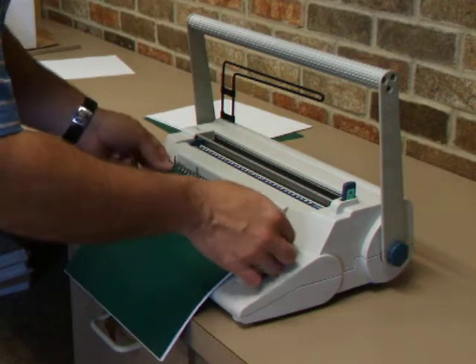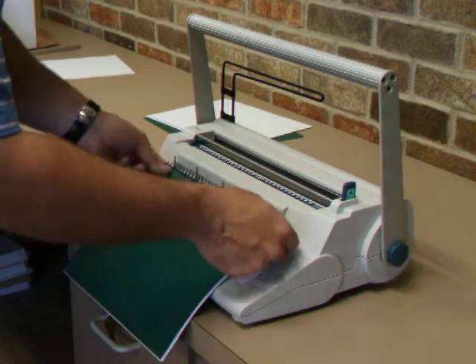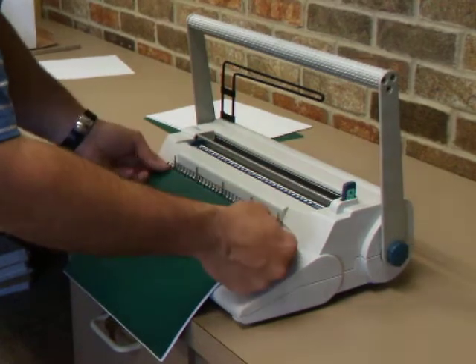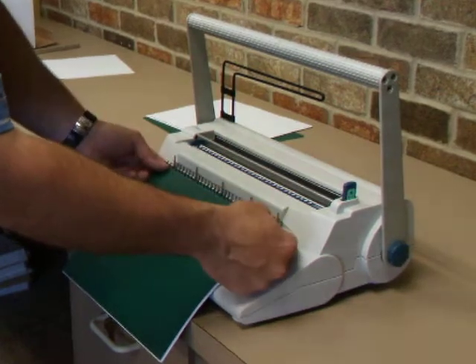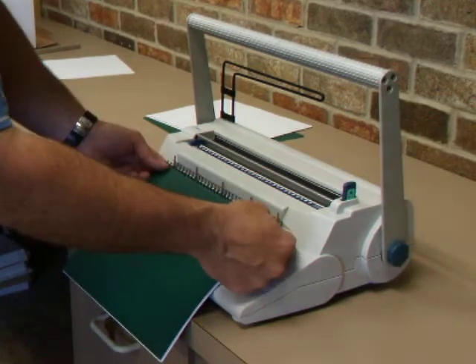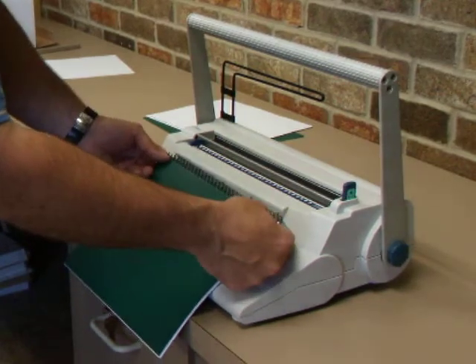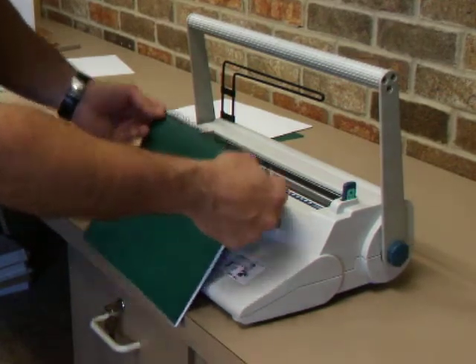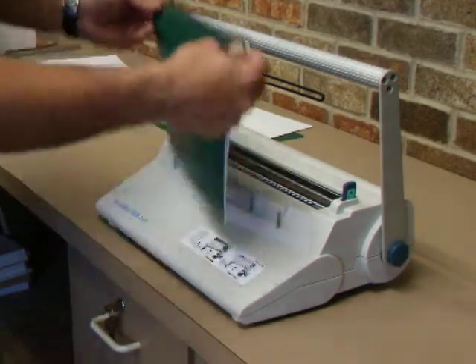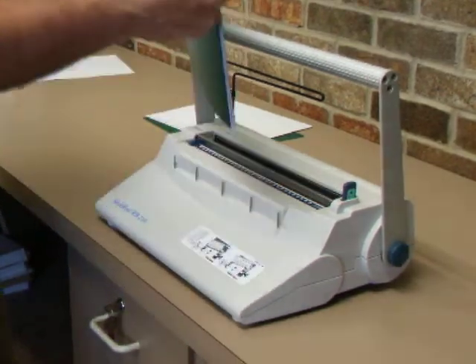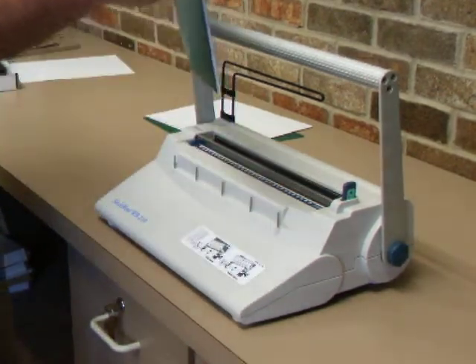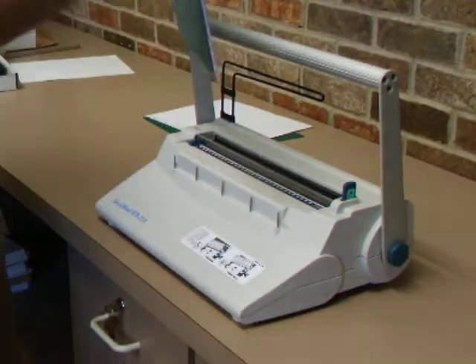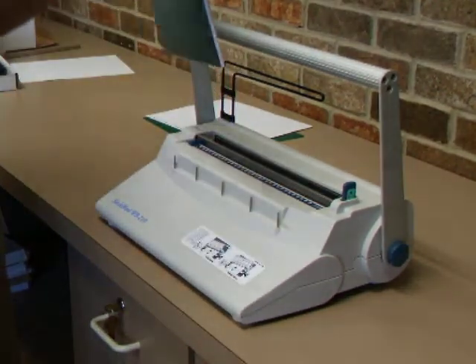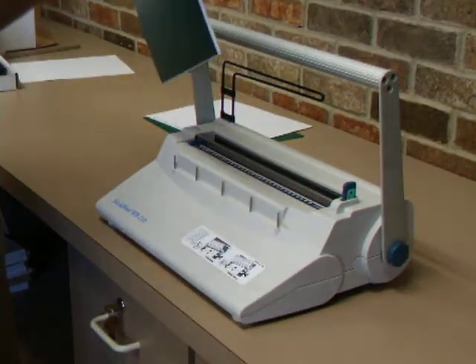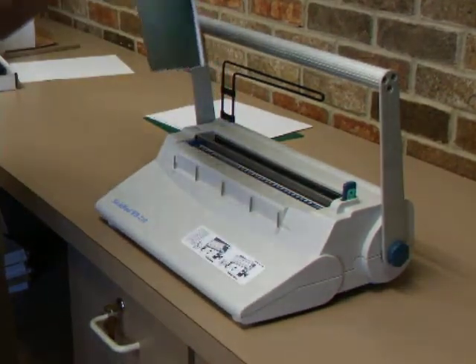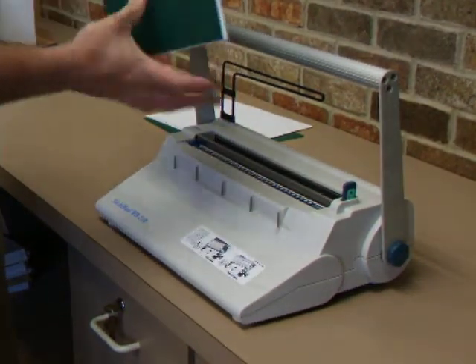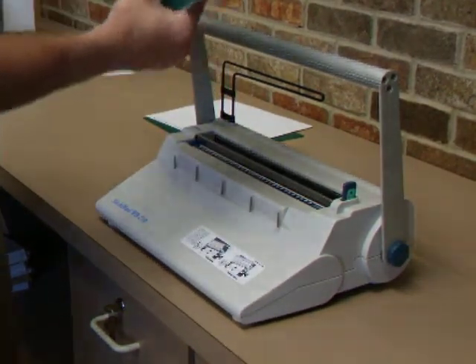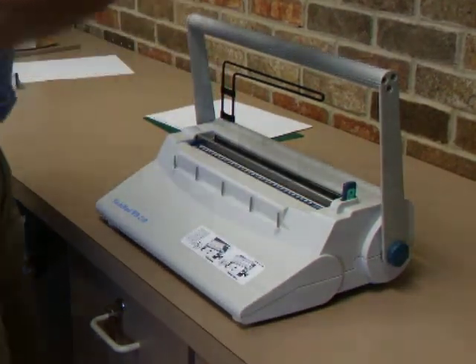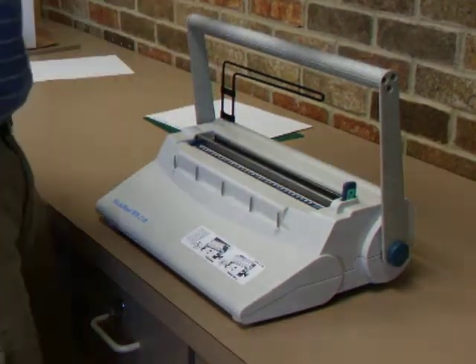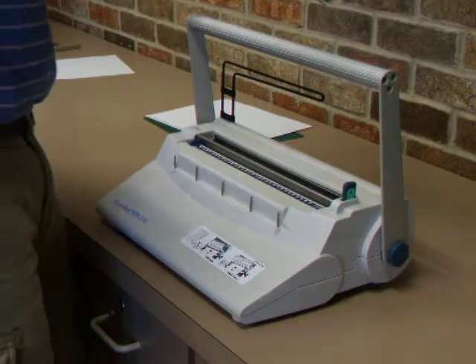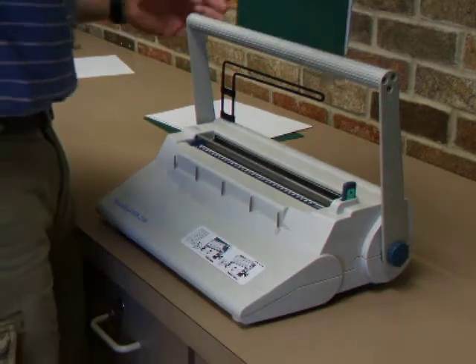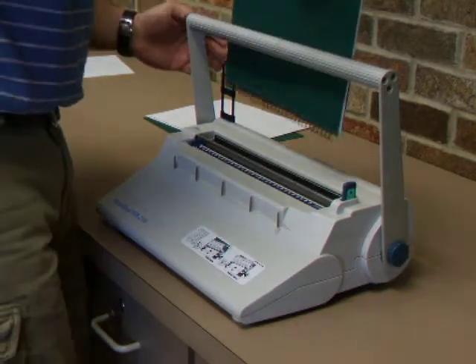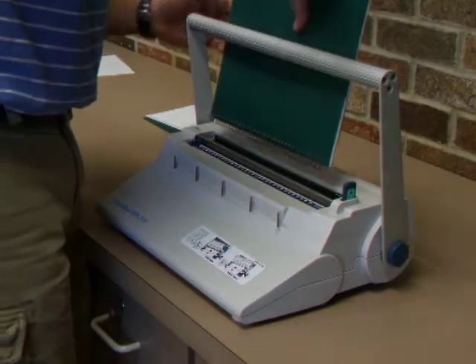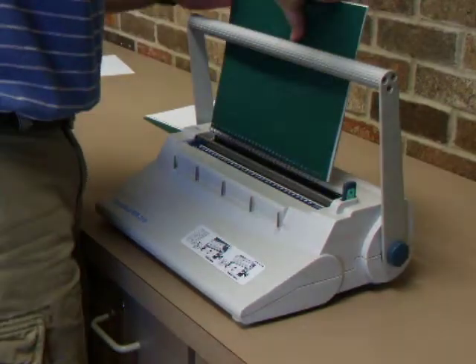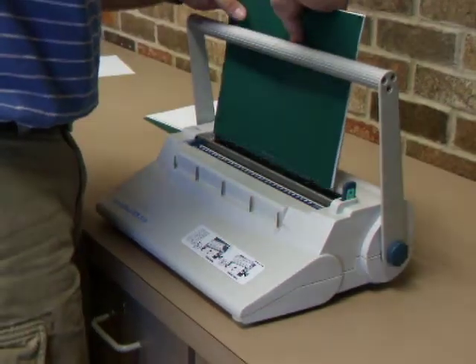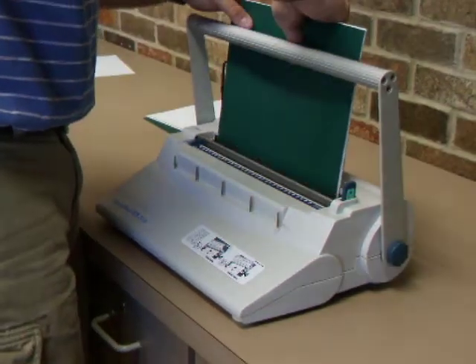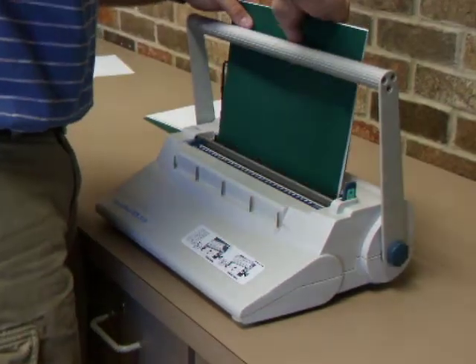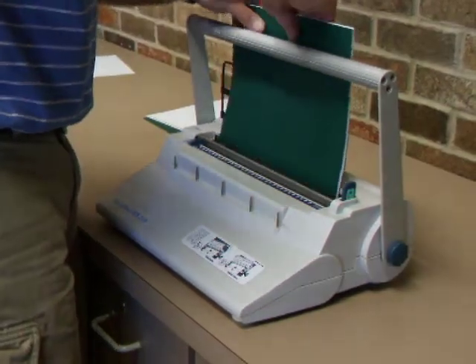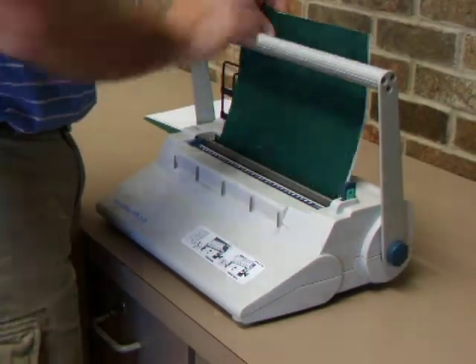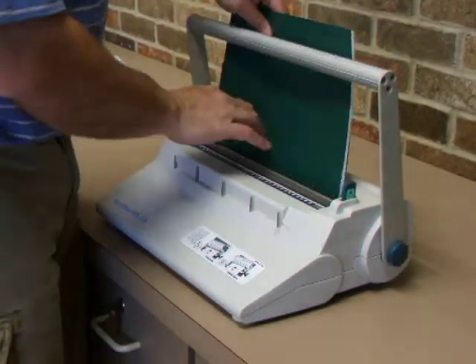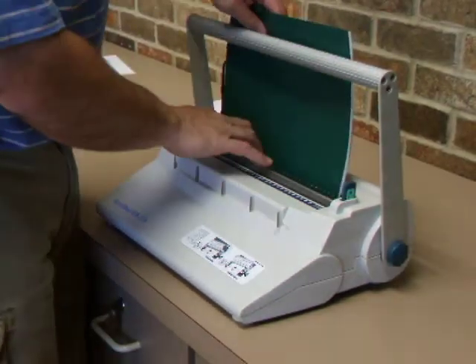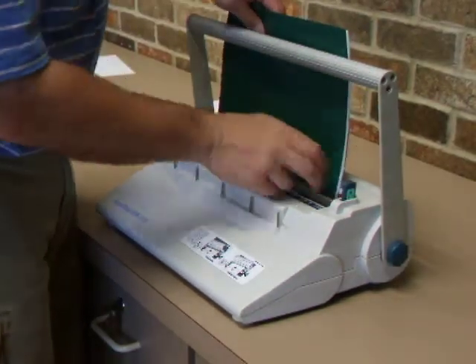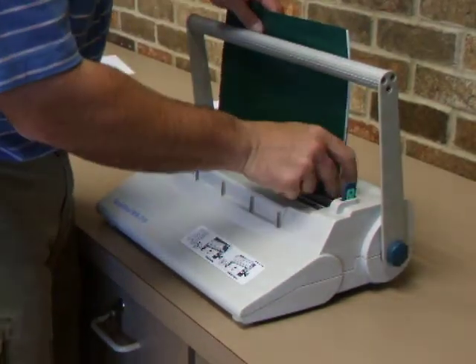When you're done, grab it at the ends and go ahead and pull it straight up. From there, I flipped this over to put it into the back side. It is magnetized, so it will take it down.